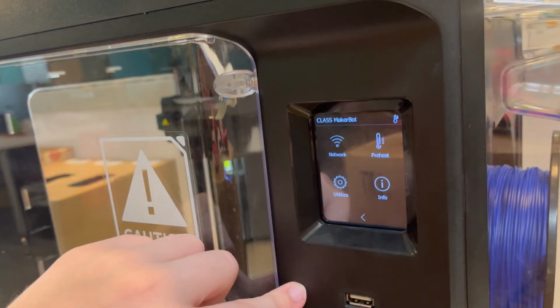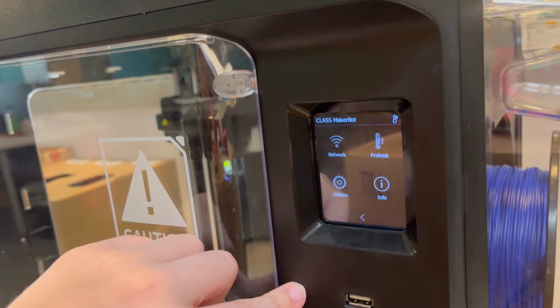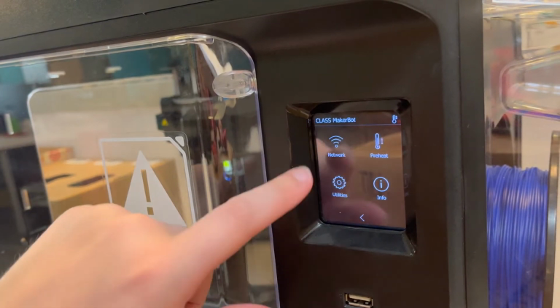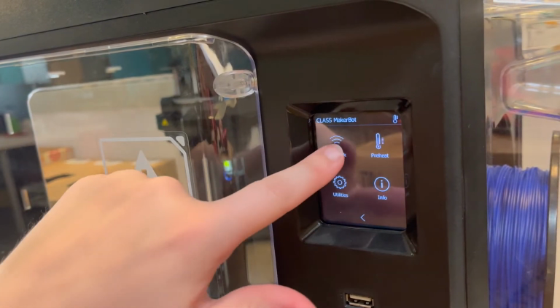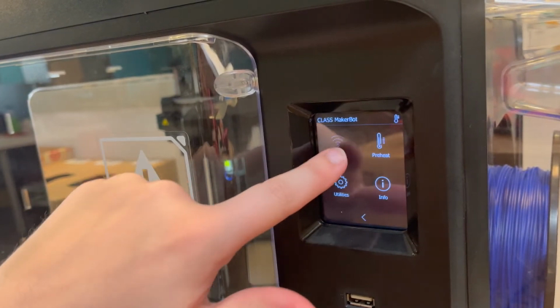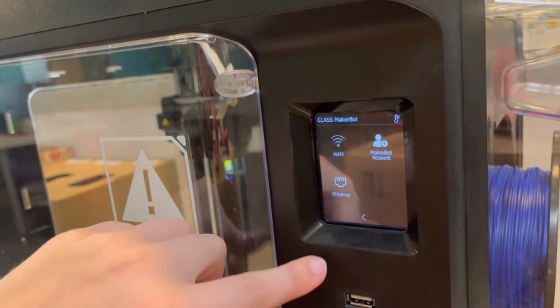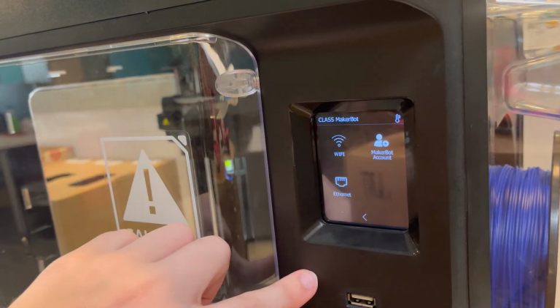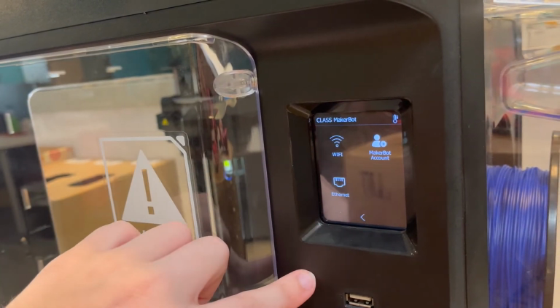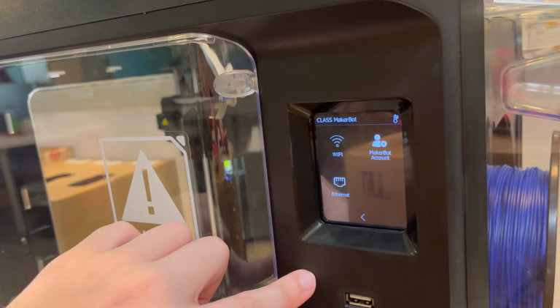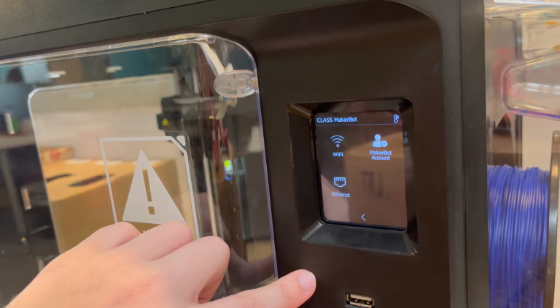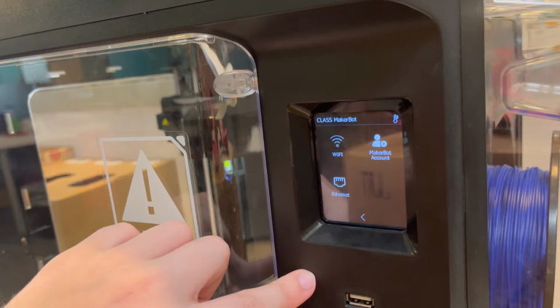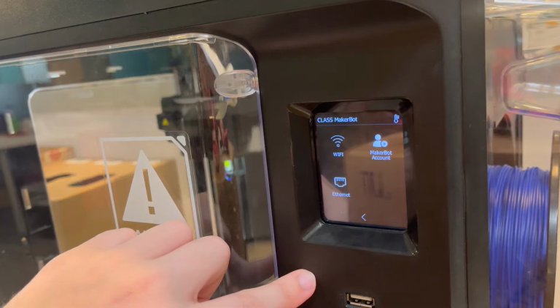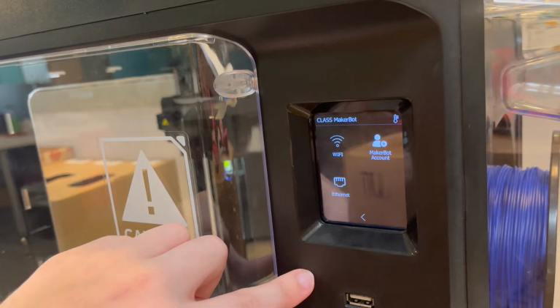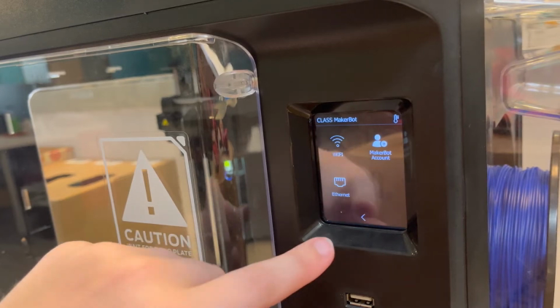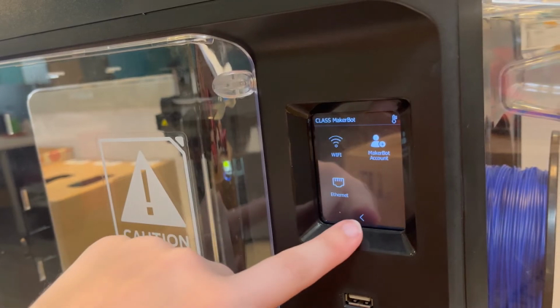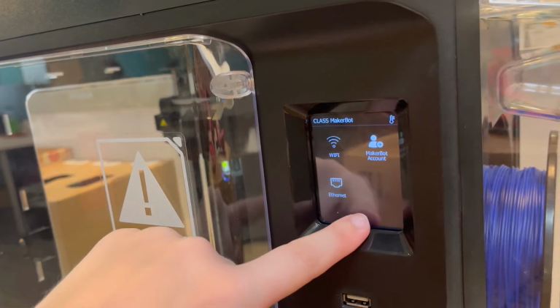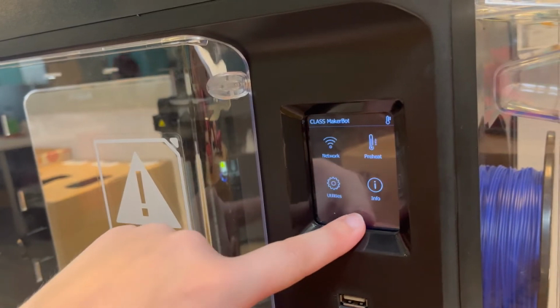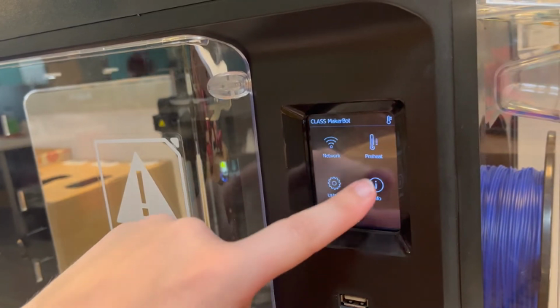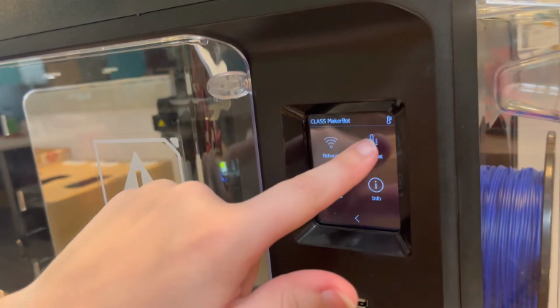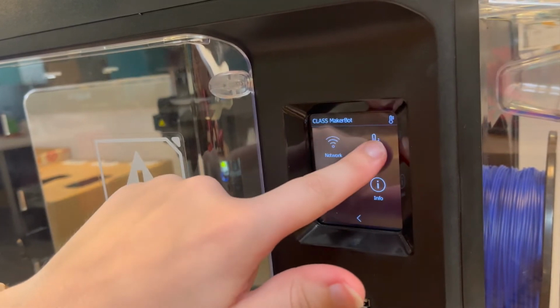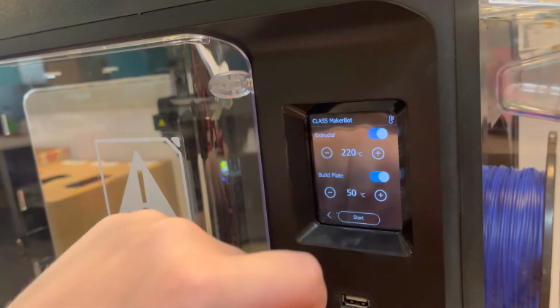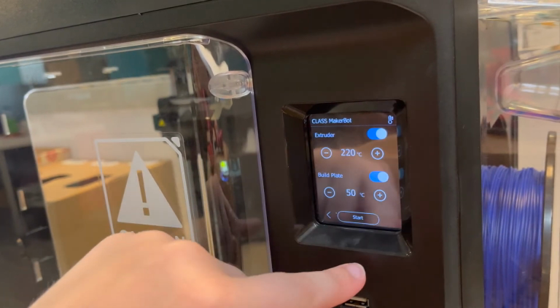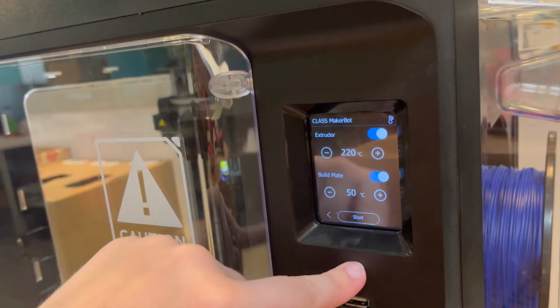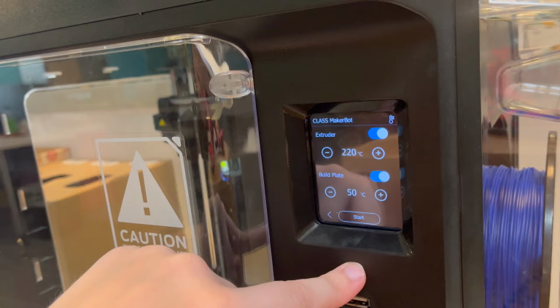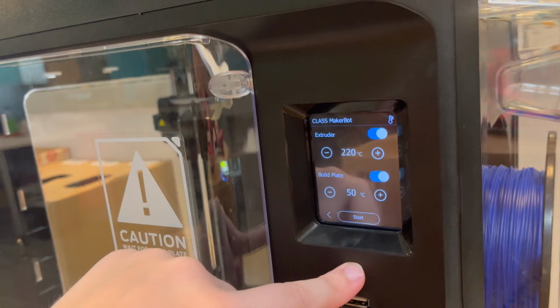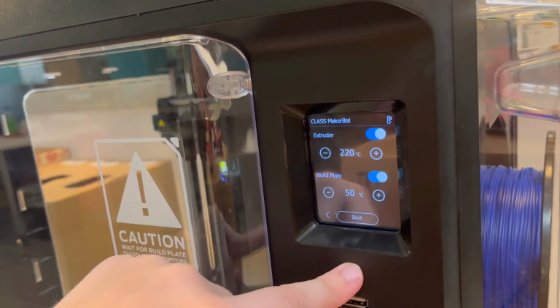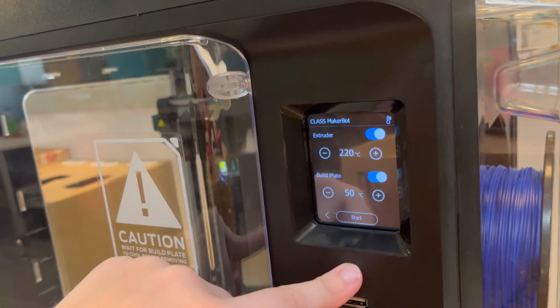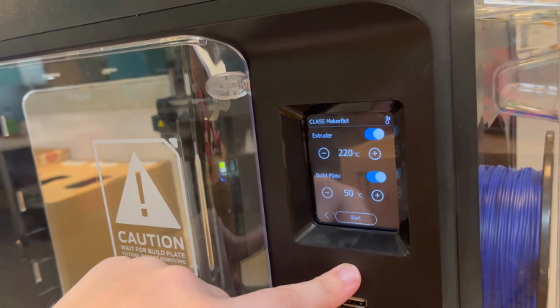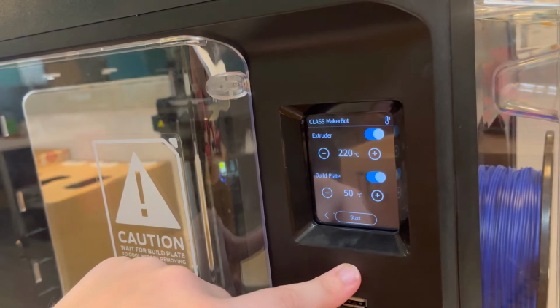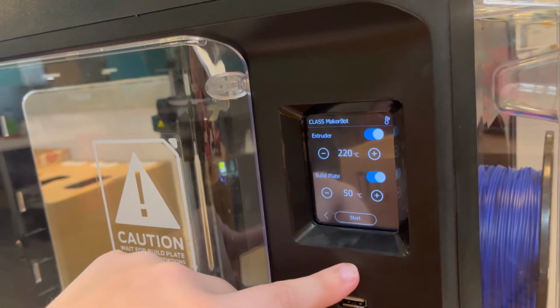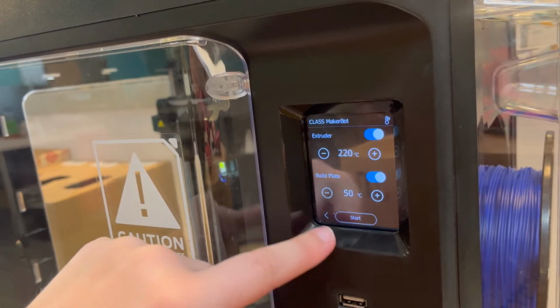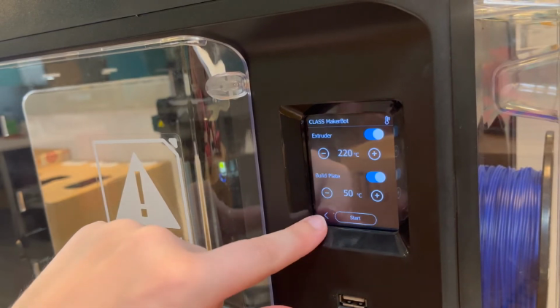First, you'll see Network here at the top, and that will help you connect to Wi-Fi, connect your MakerBot account, and the Ethernet cable. Next is the Preheat settings, which allows you to set the temperature for the extruder and the build plate.